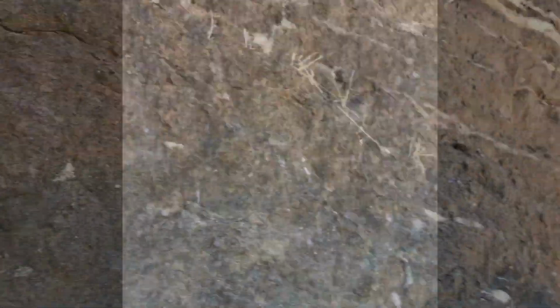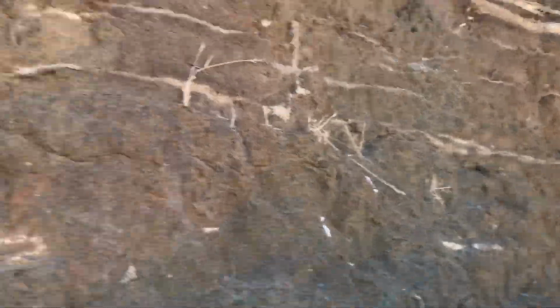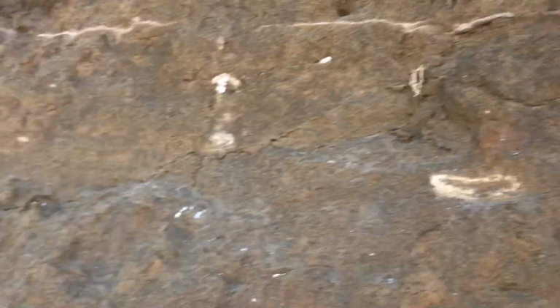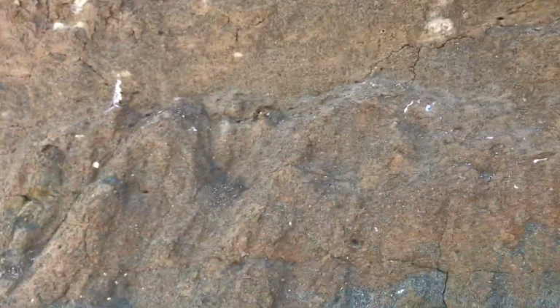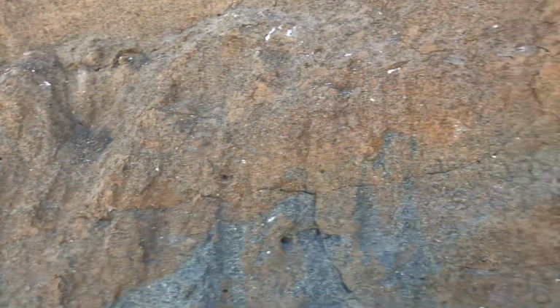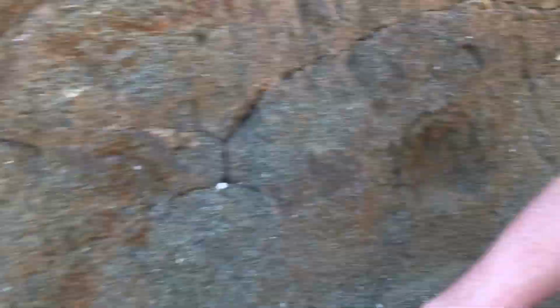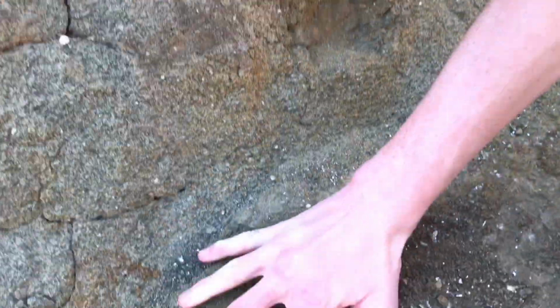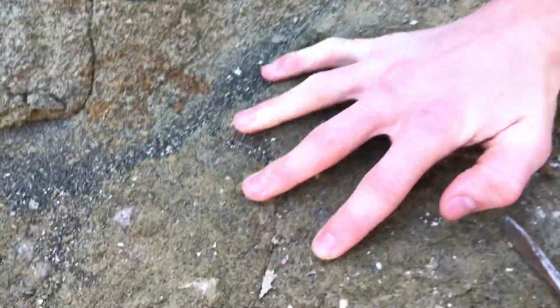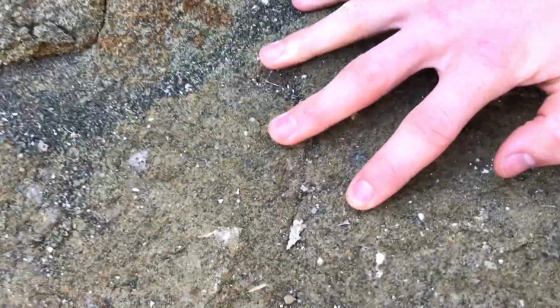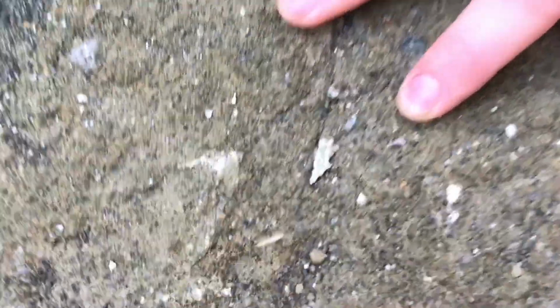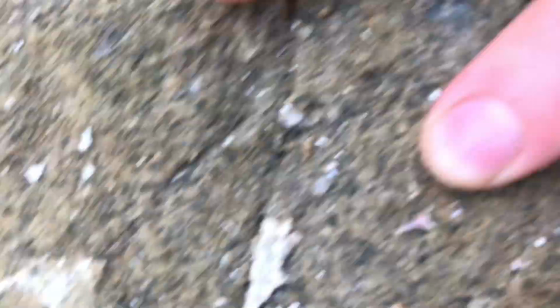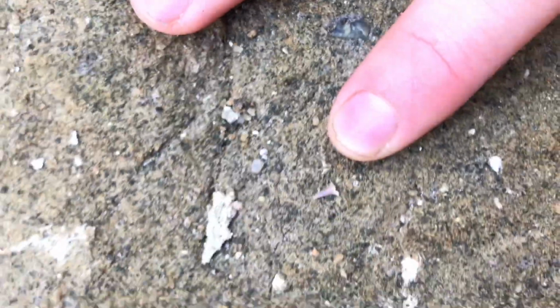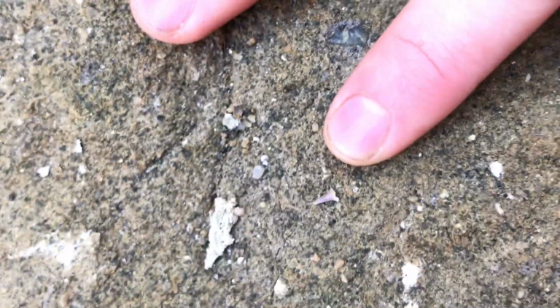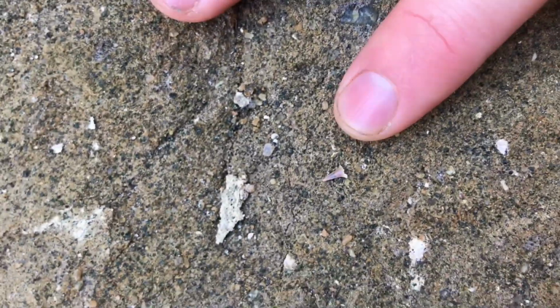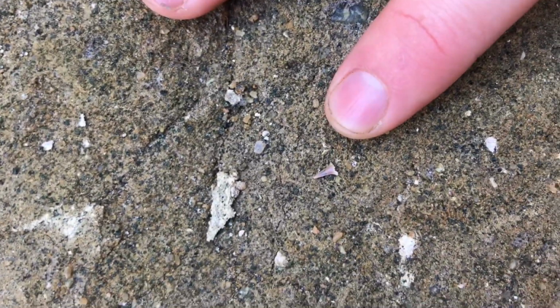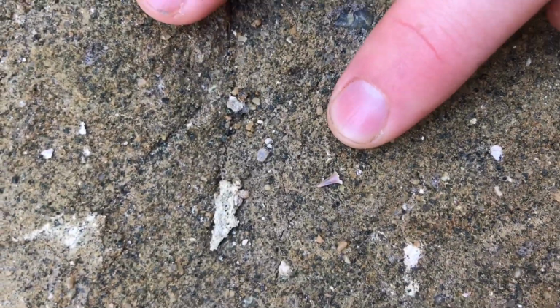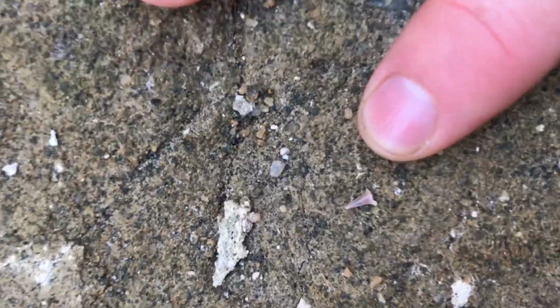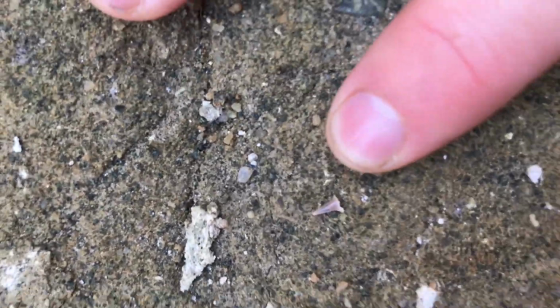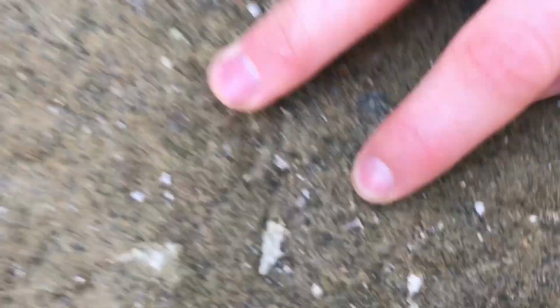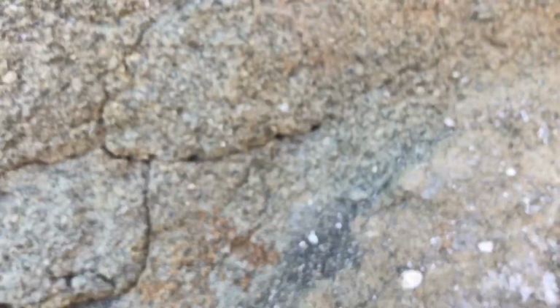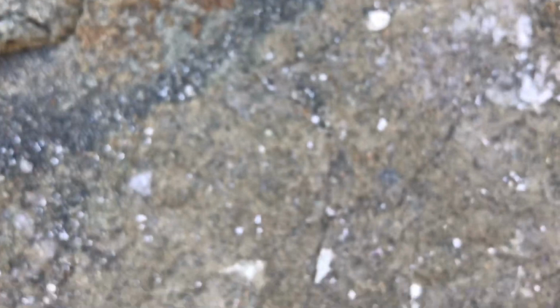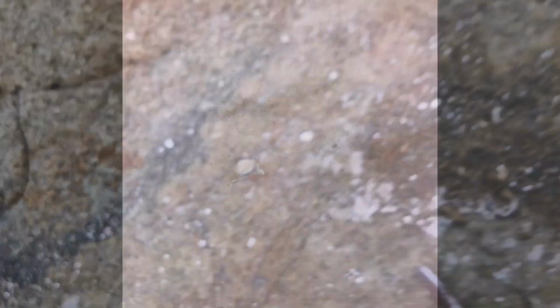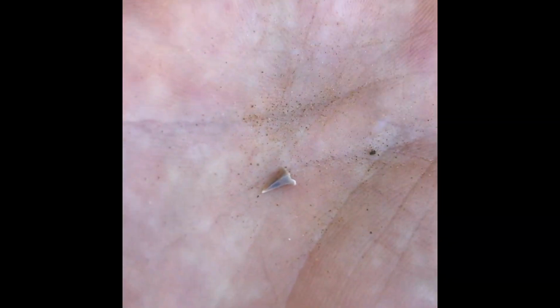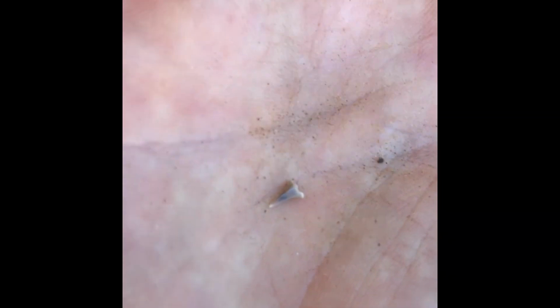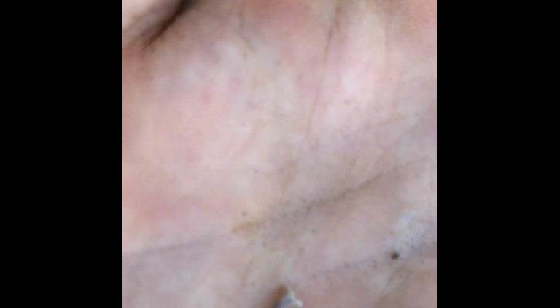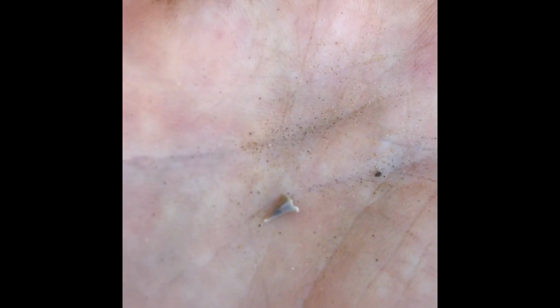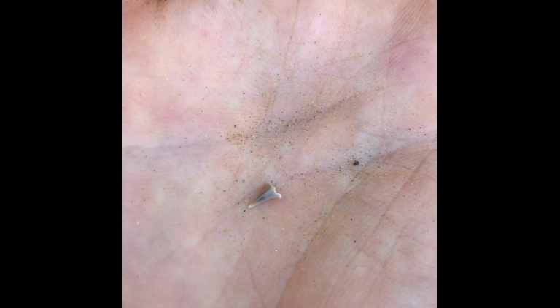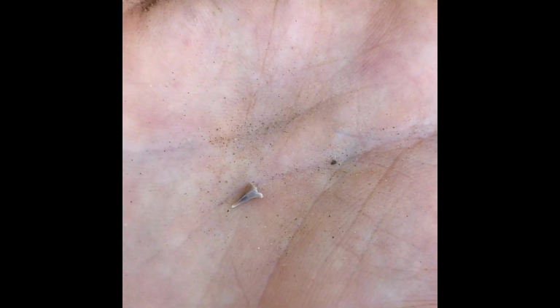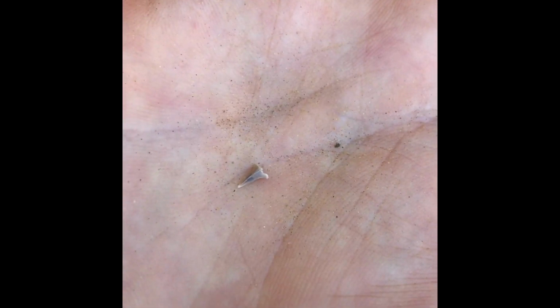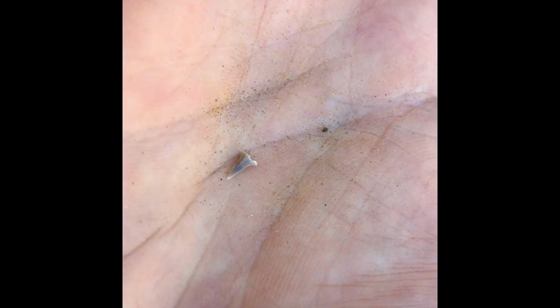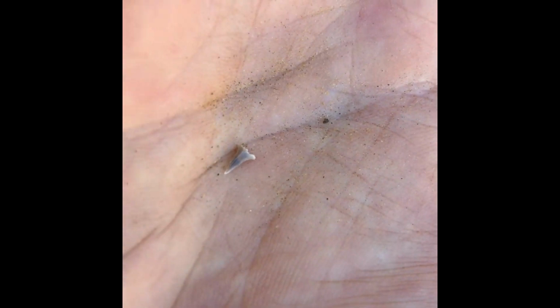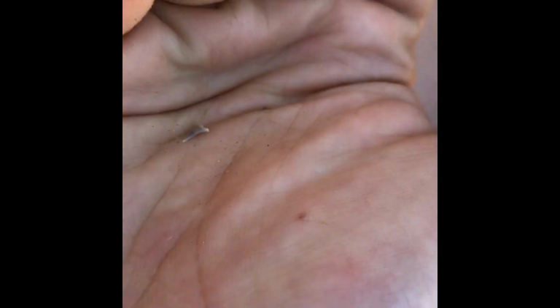Back on the ground again — probably one of the best finds yet. A nice little shark tooth, just on the ground. As you can see, pretty nice little specimen there.